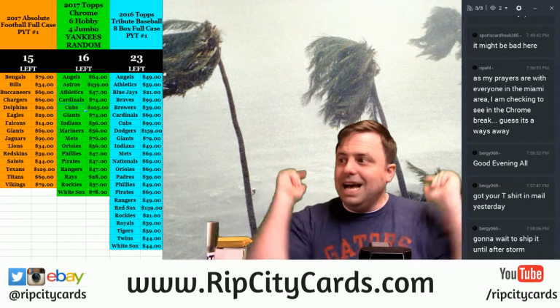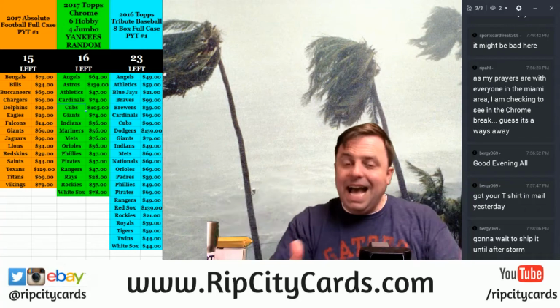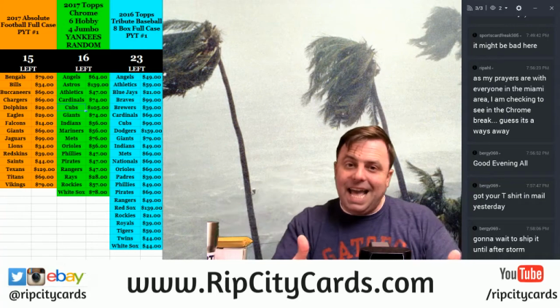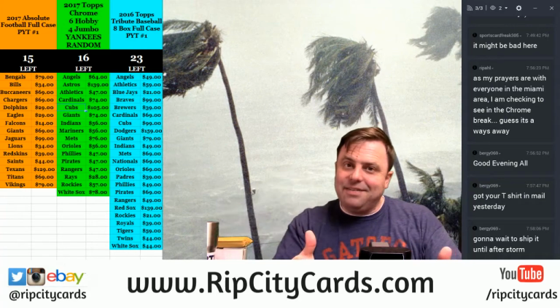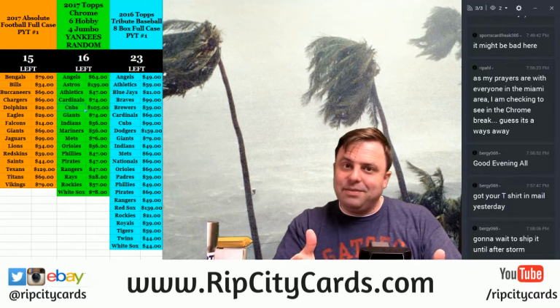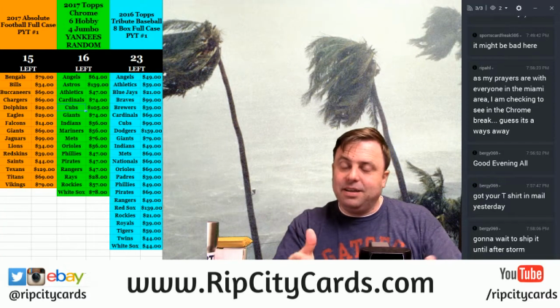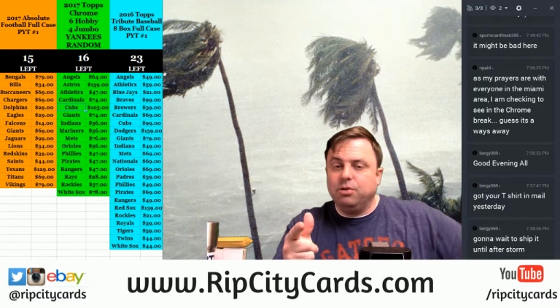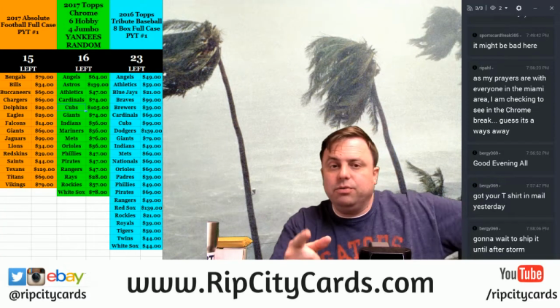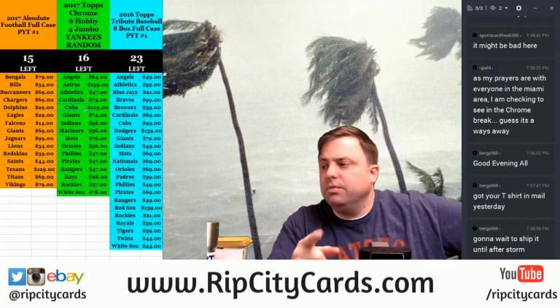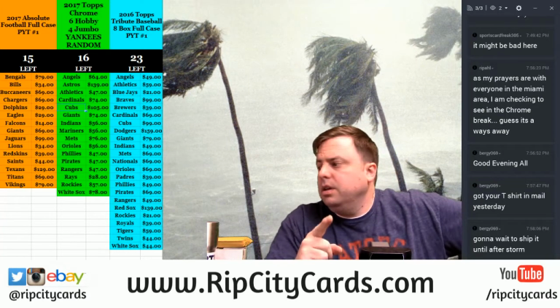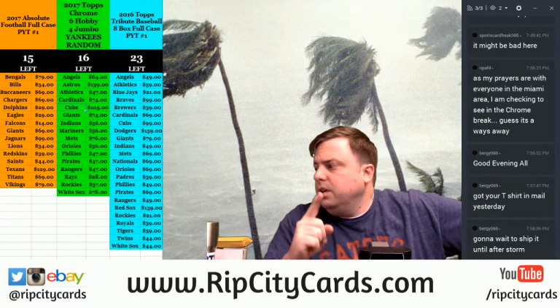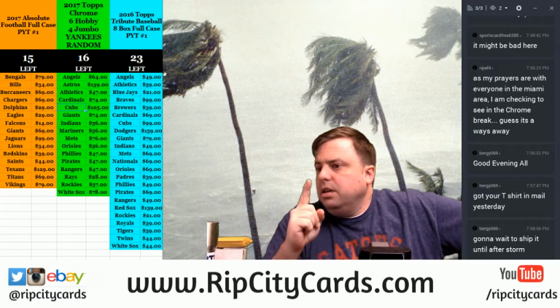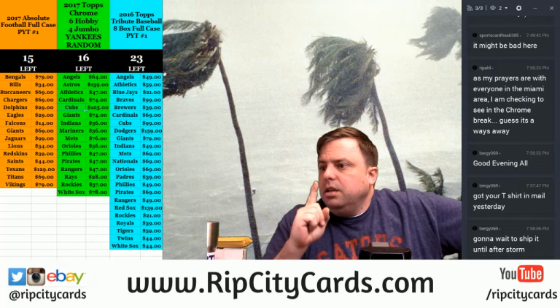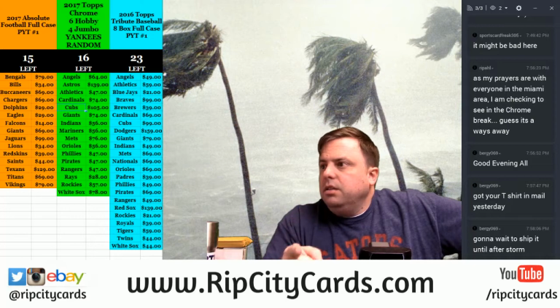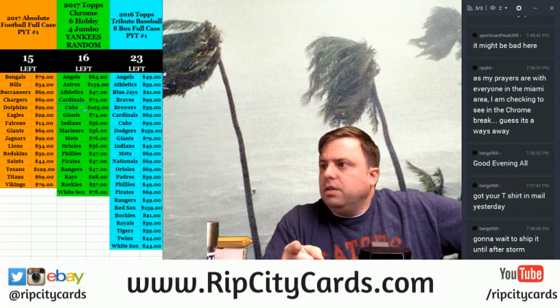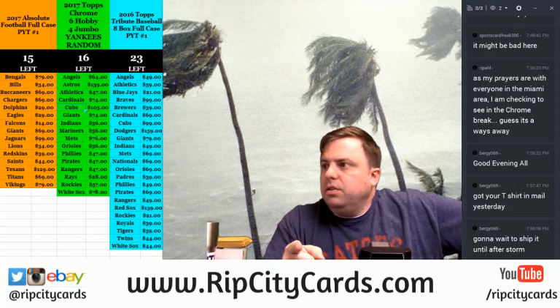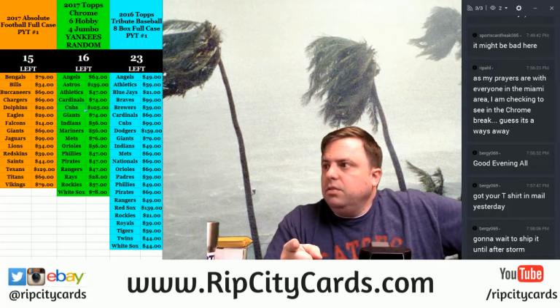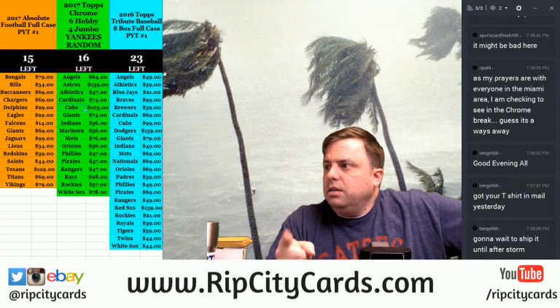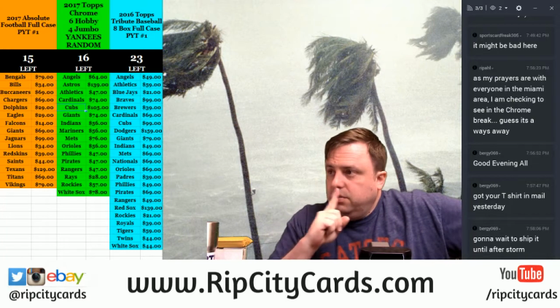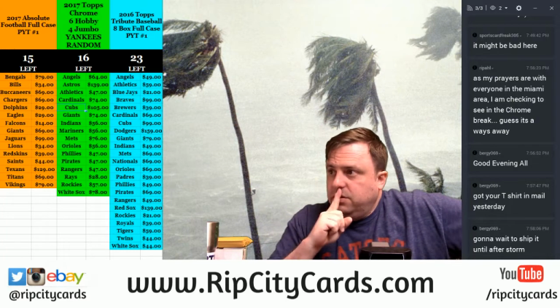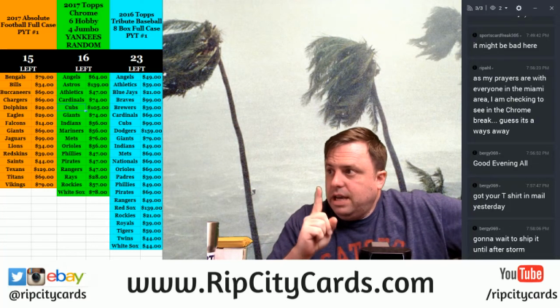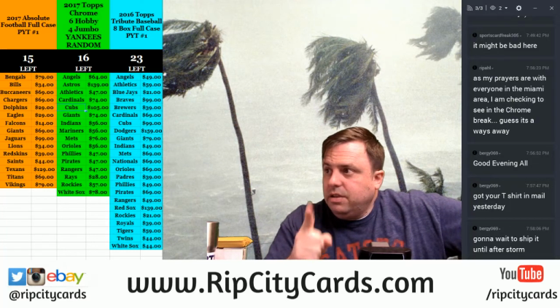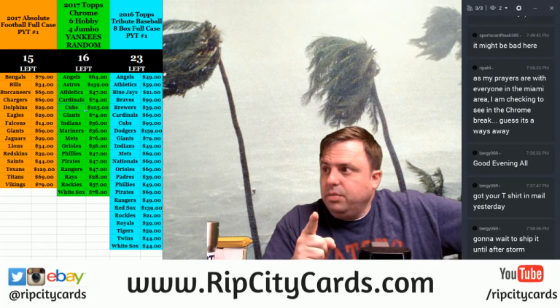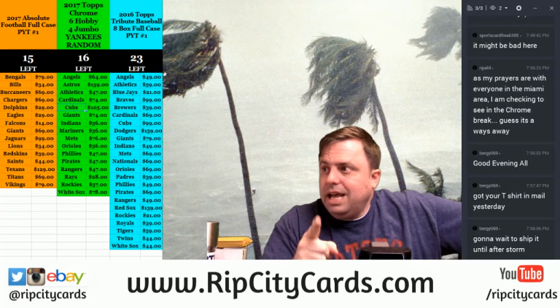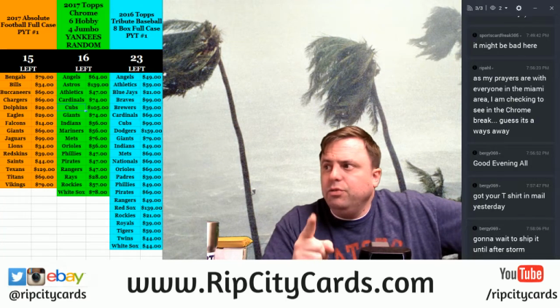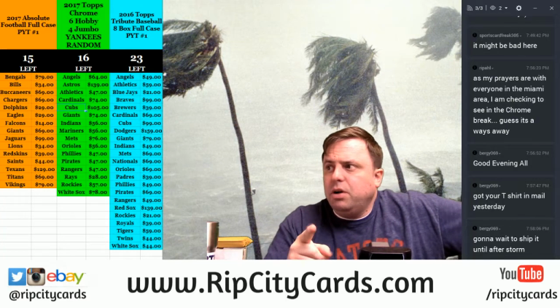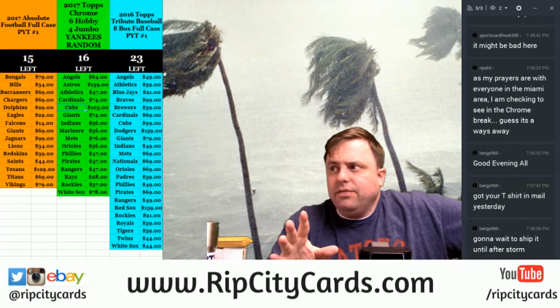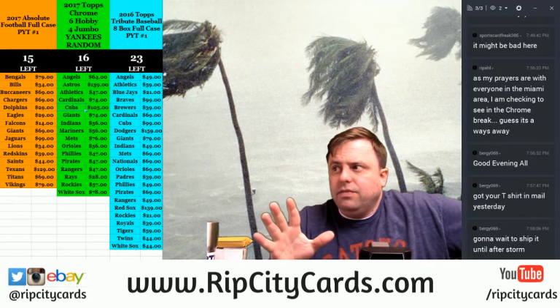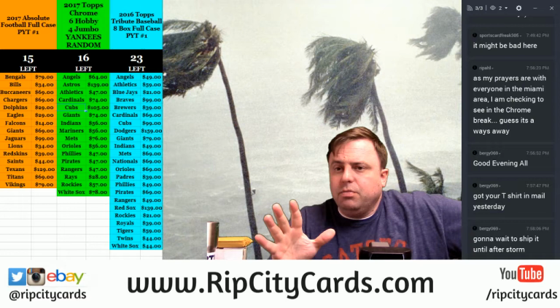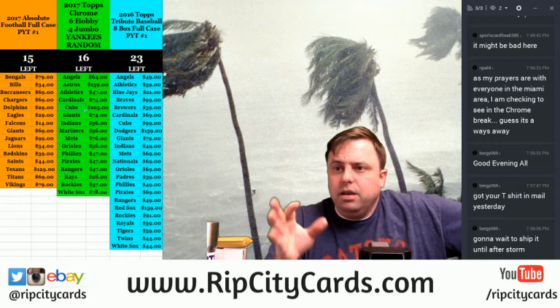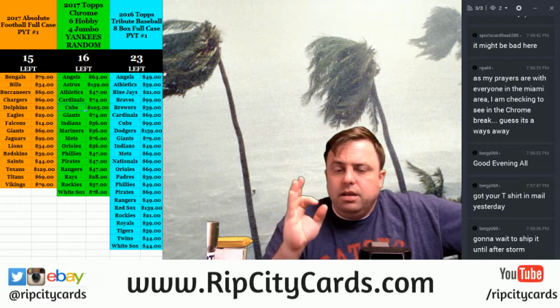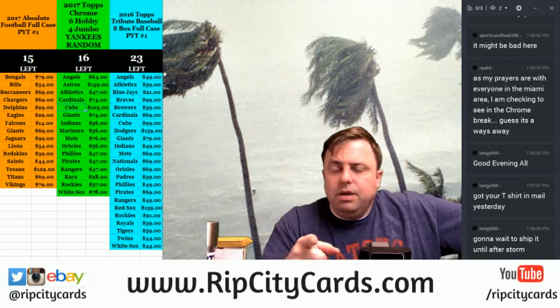Hey everybody! Cardboard Jesus with you. Welcome. It's time to do the 2017 Panini Absolute Football Half Case Five Box Break eBay Style Number Three.